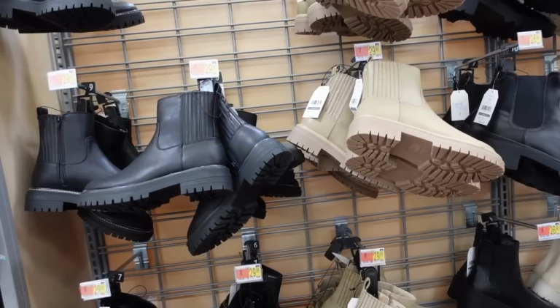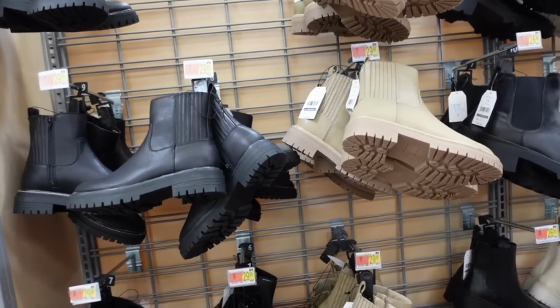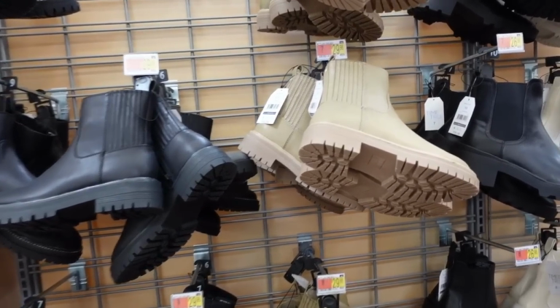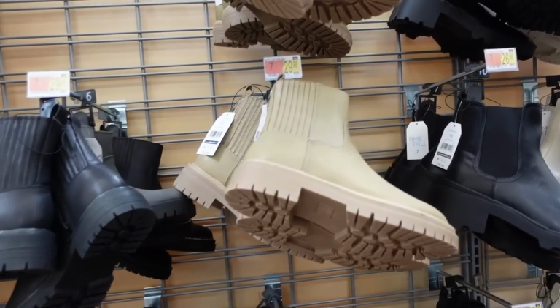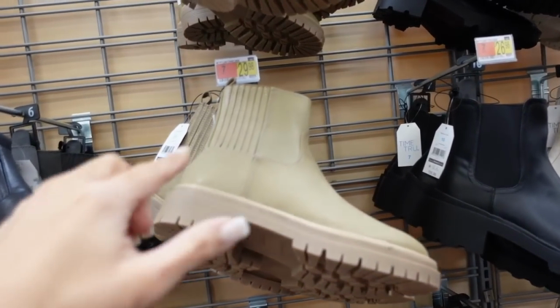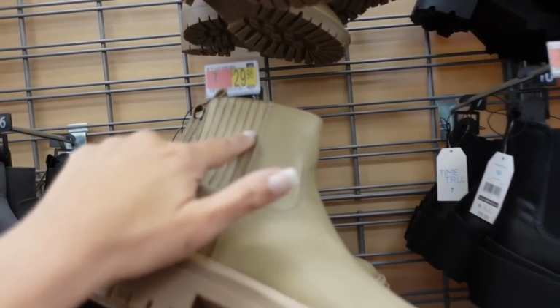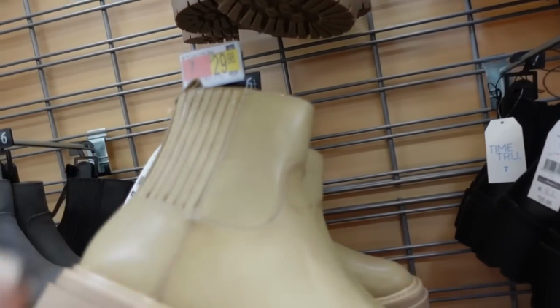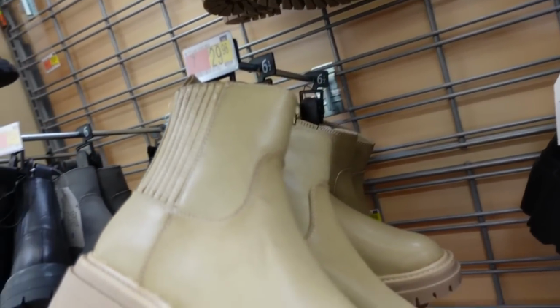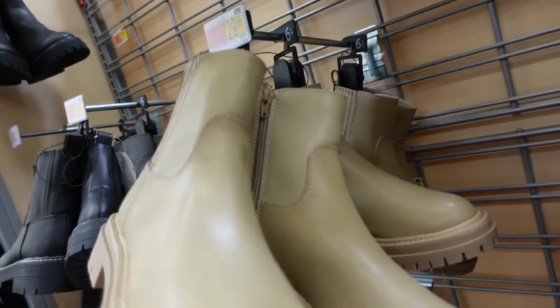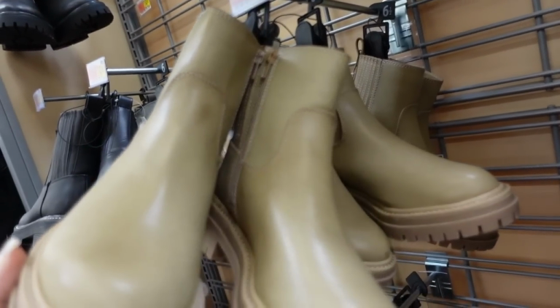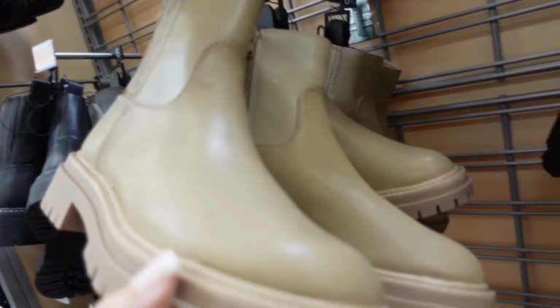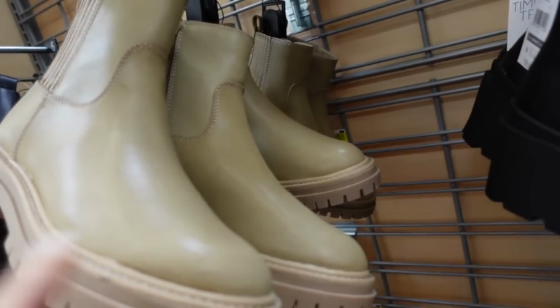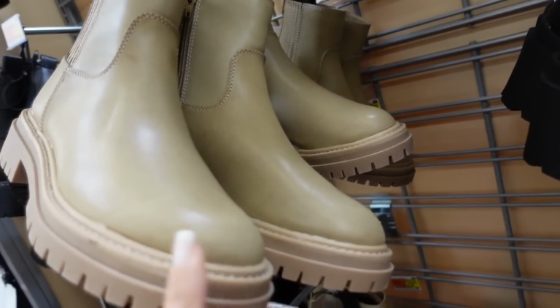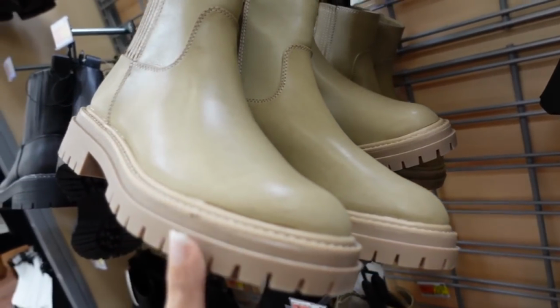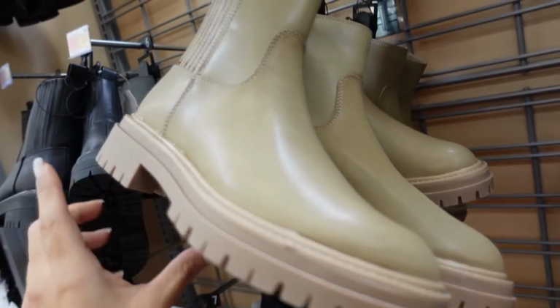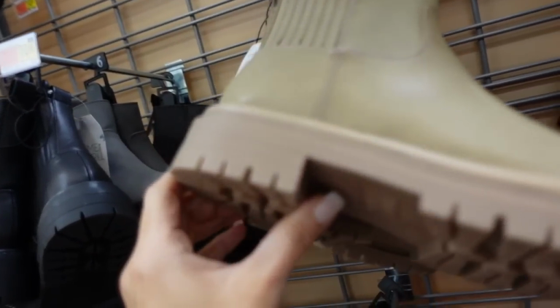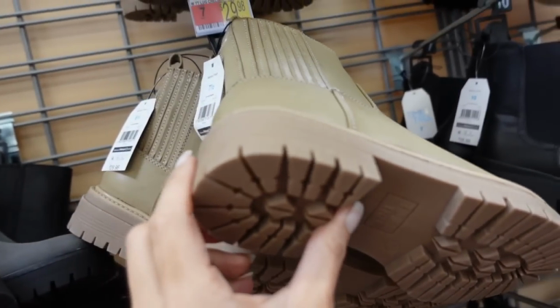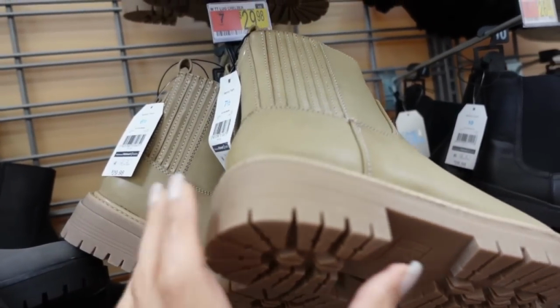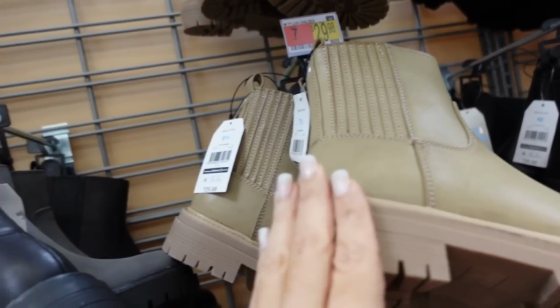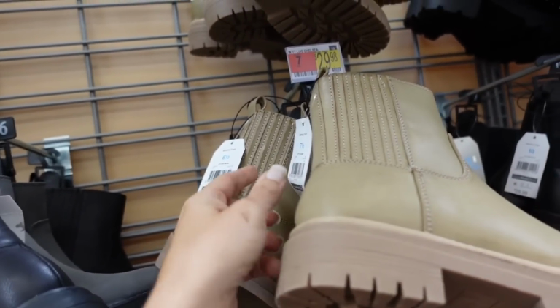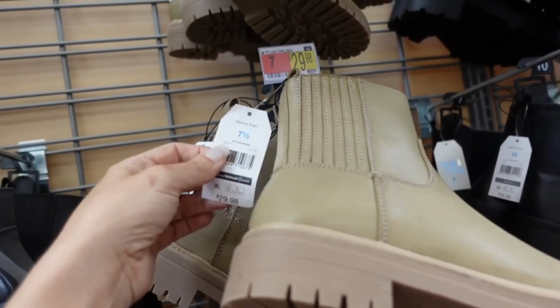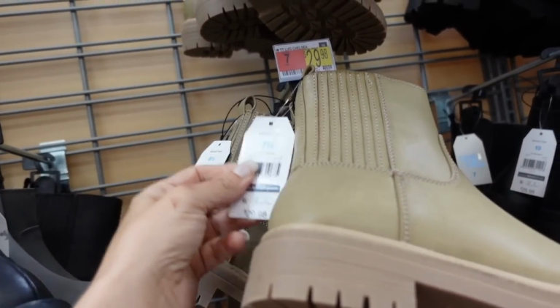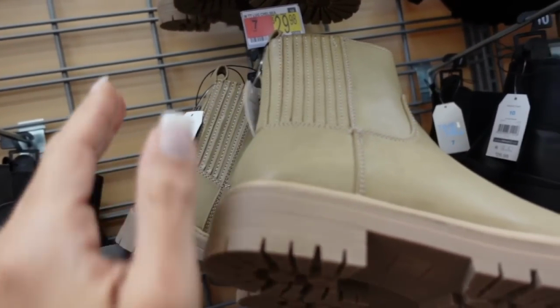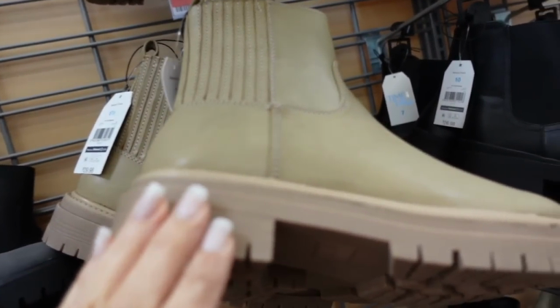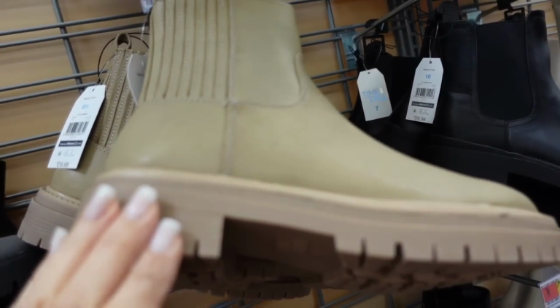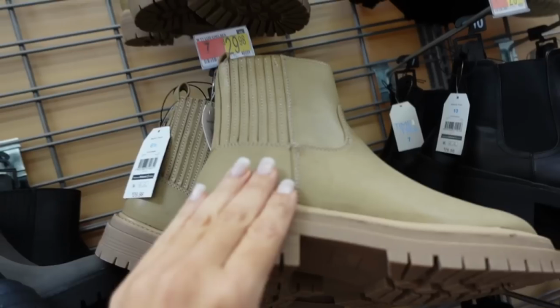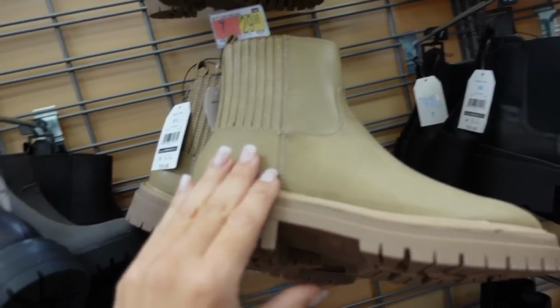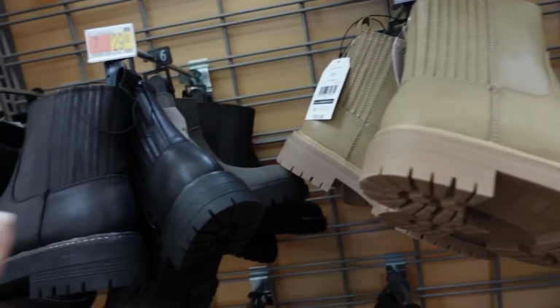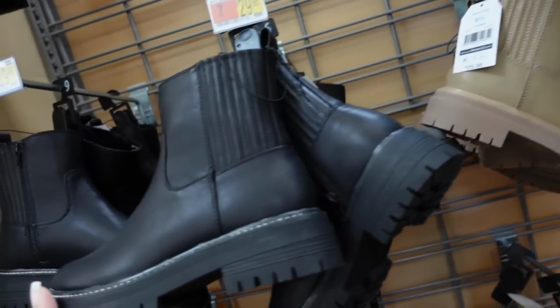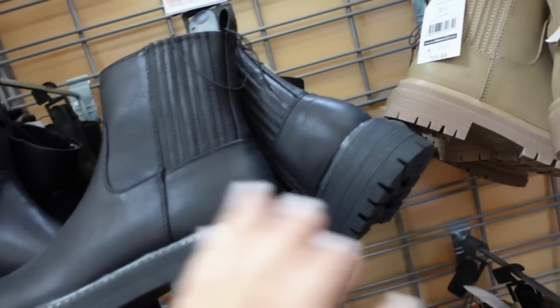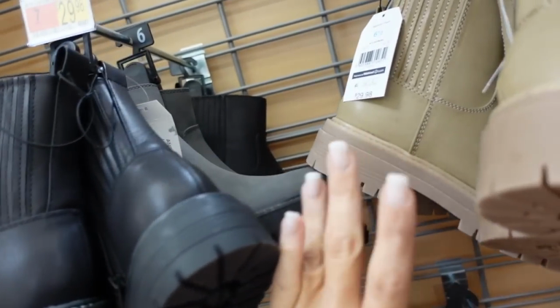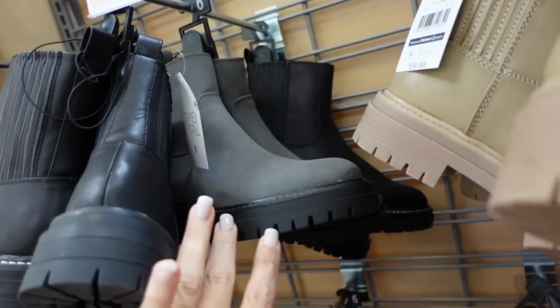Moving on to the shoes. I'm seeing some new little pleated lug boots from Time and True. They have a rounded toe, rubbered bottom, and not too high of a heel. $29.98 in olive, black, and gray.